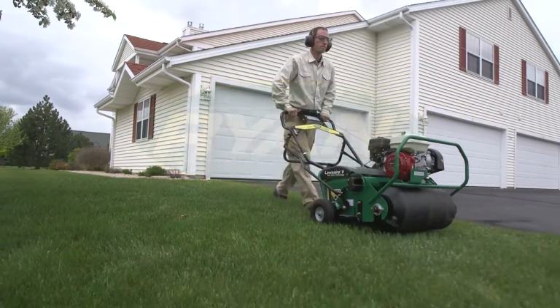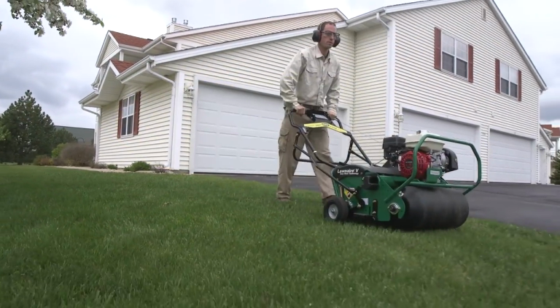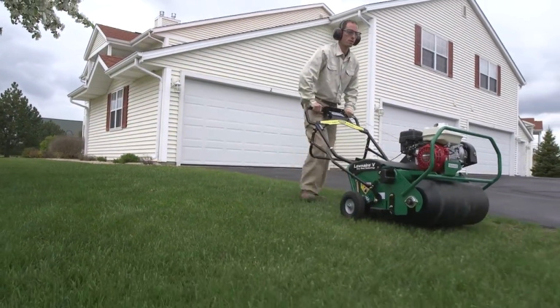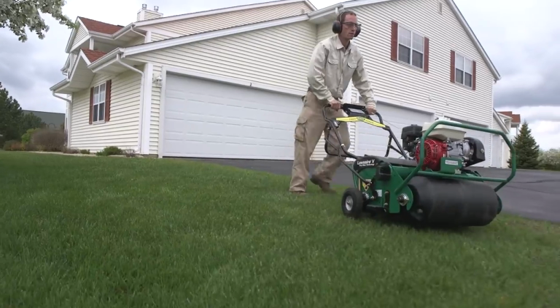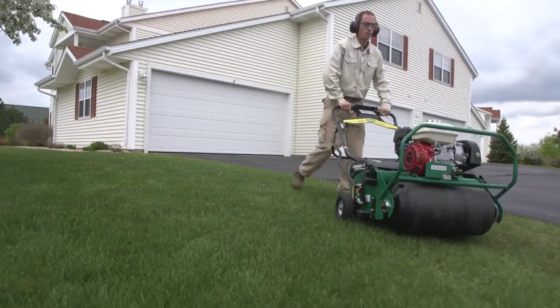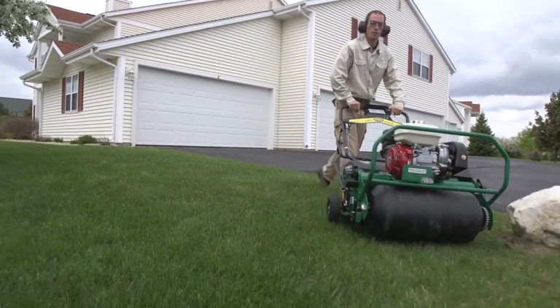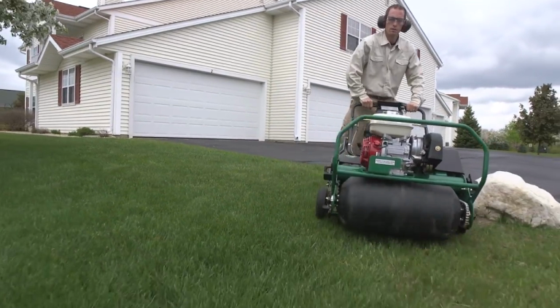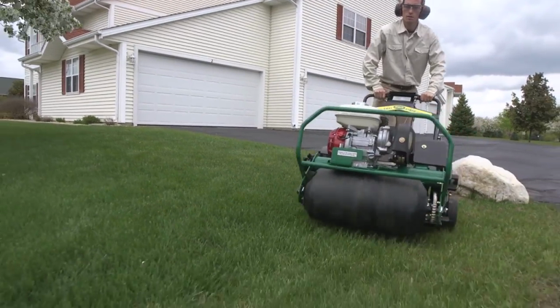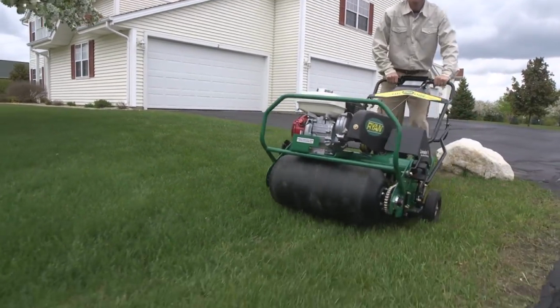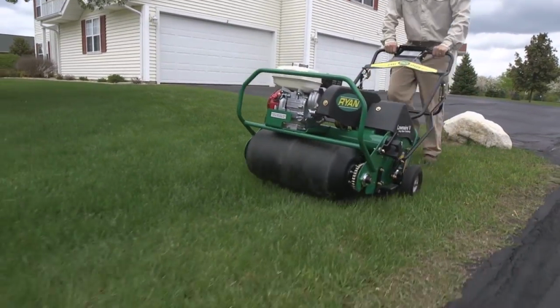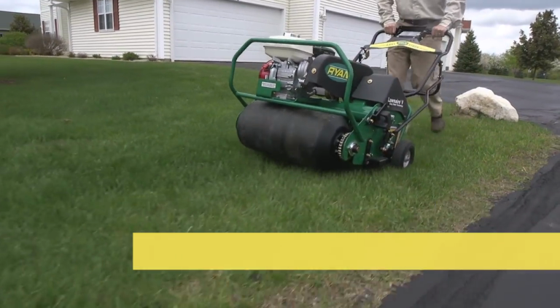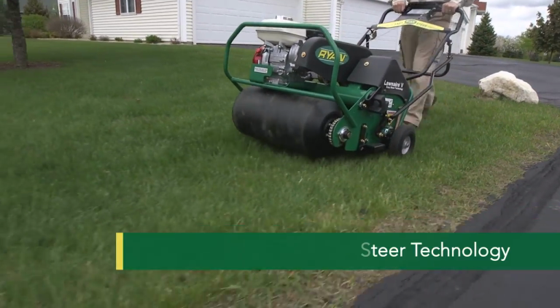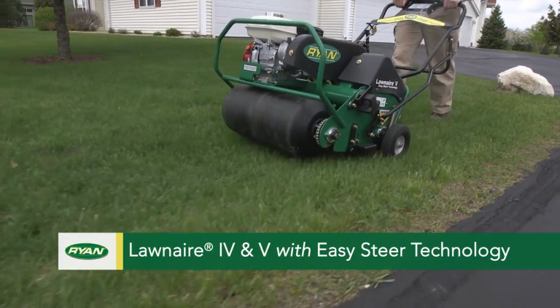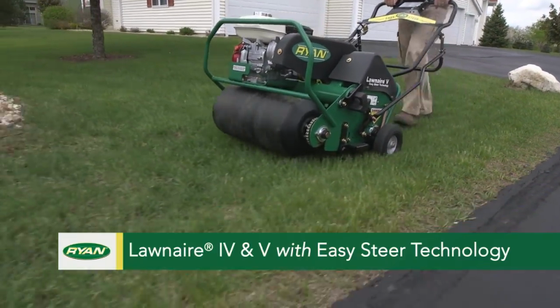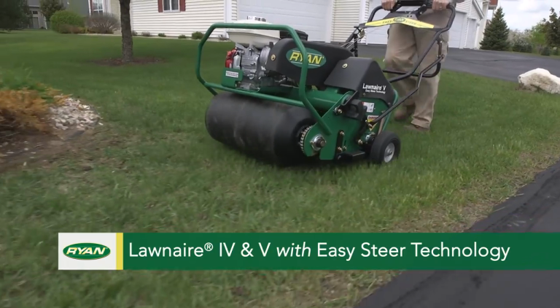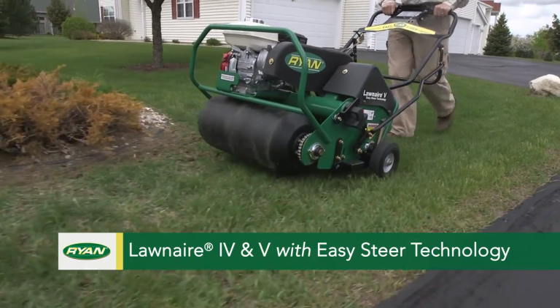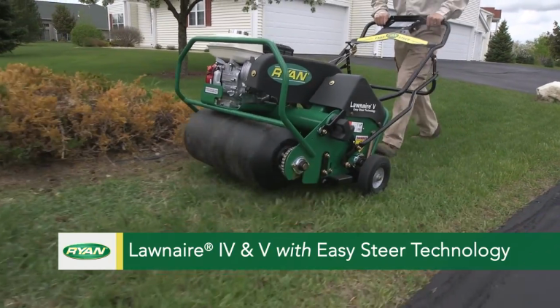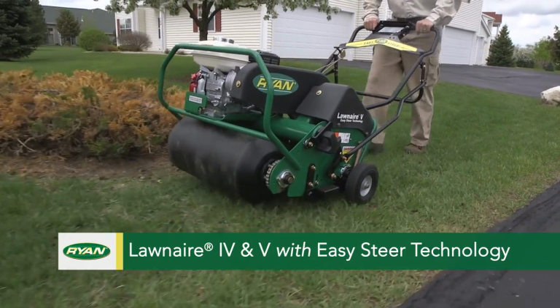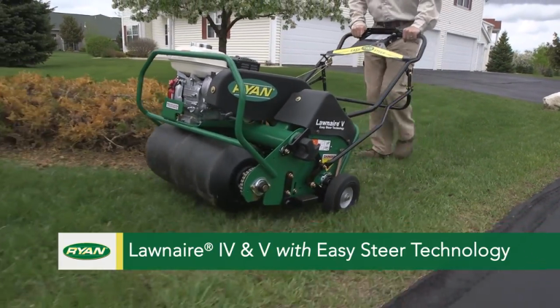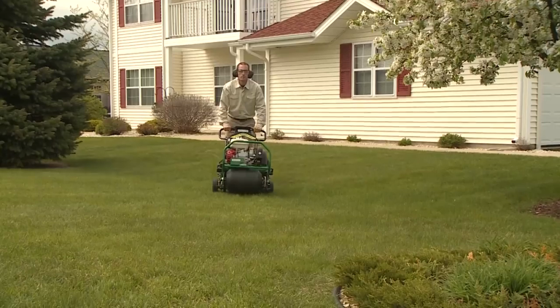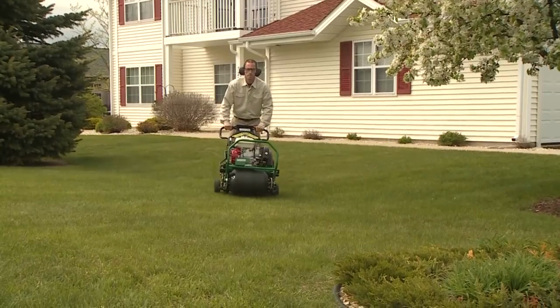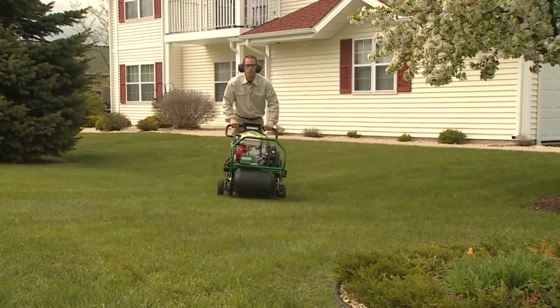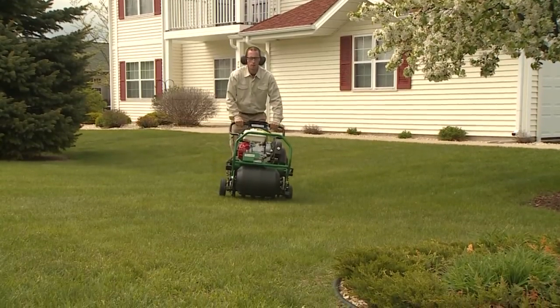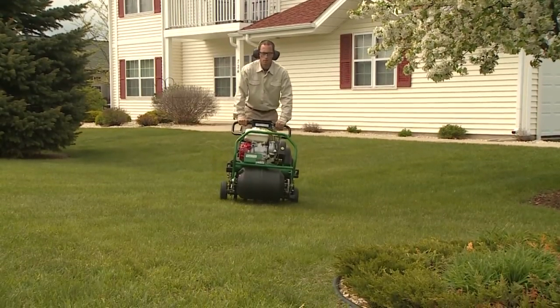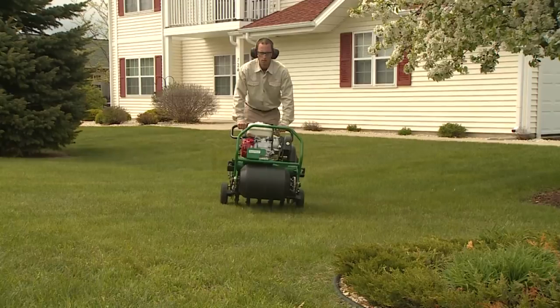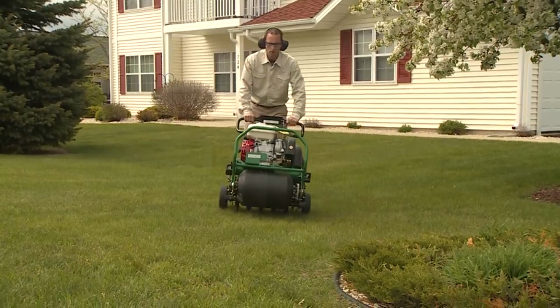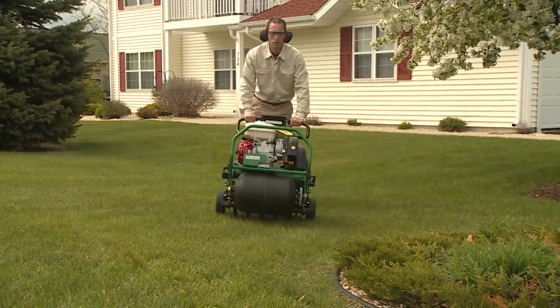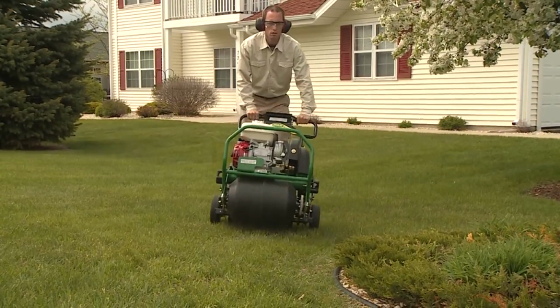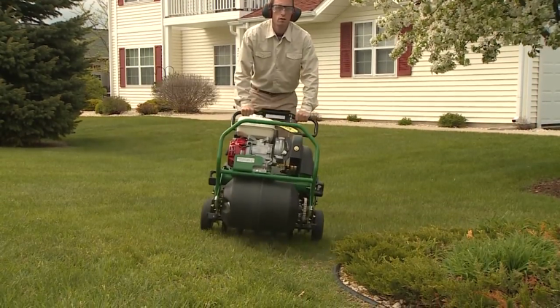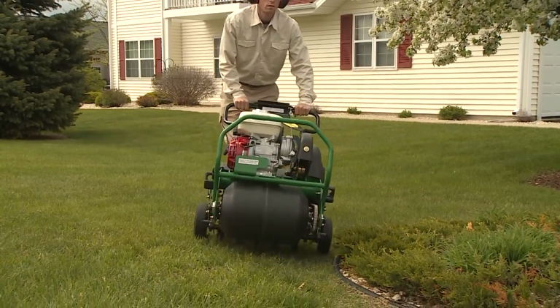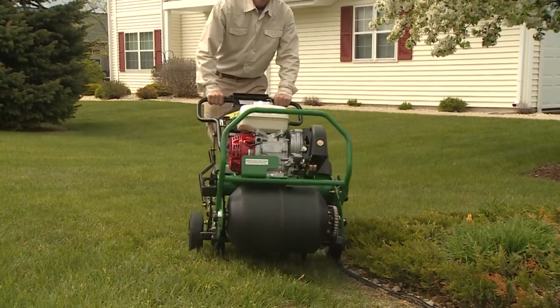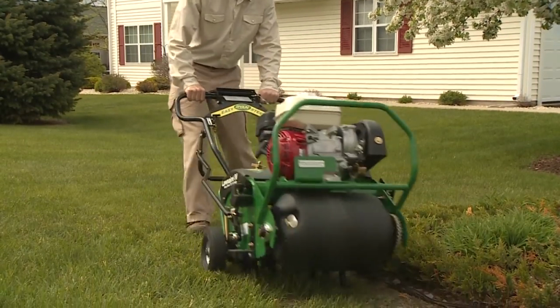Turn and steer without ever taking the tines out of the ground with our Lawn Air 4 and Lawn Air 5 aerators with Easy Steer technology. With productive ground speeds and easy operation, you can aerate faster than ever before.